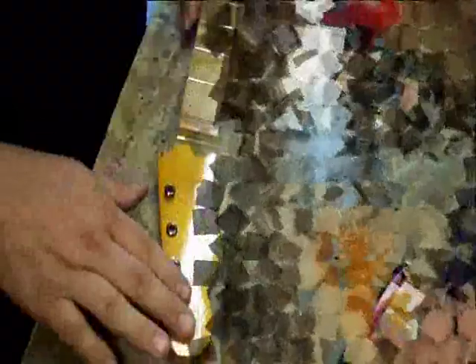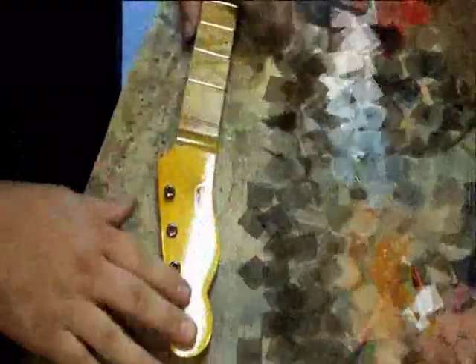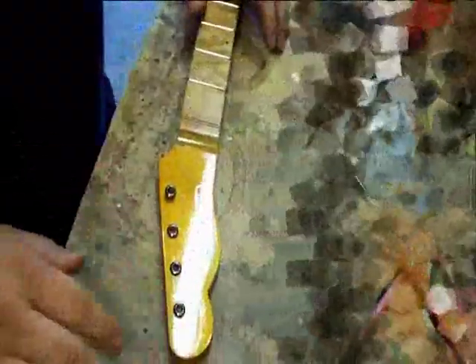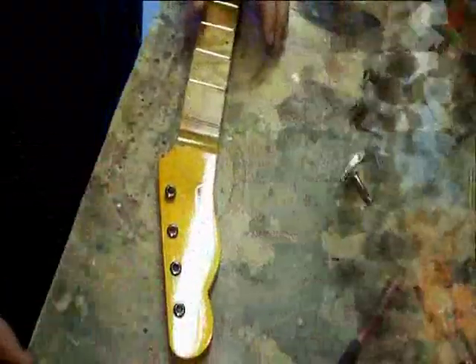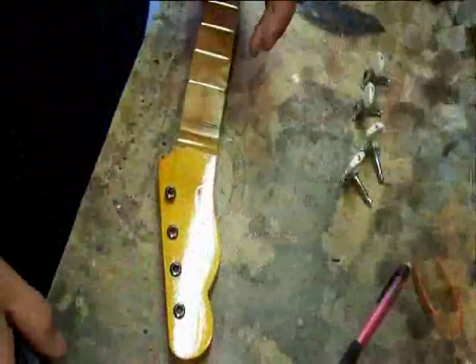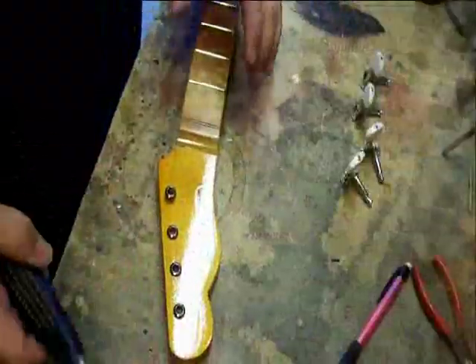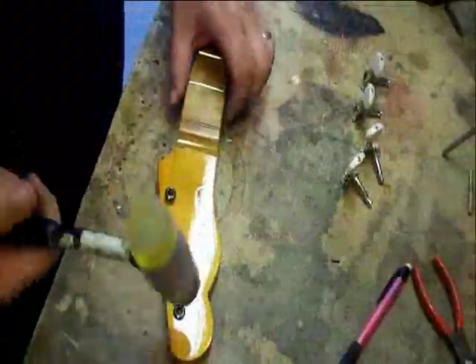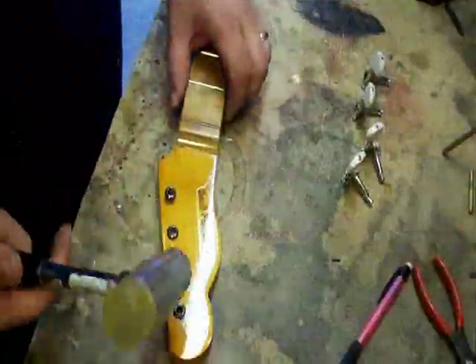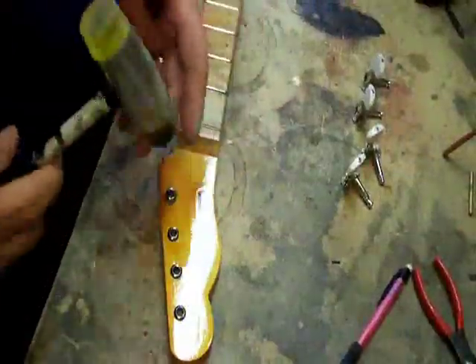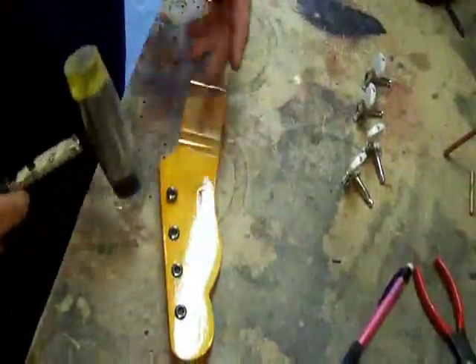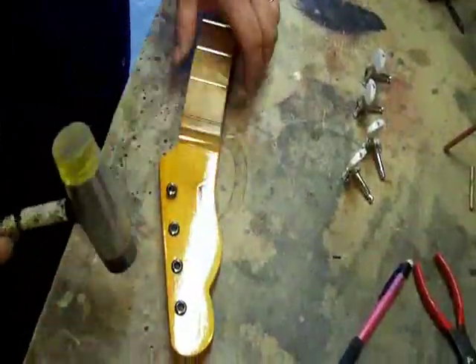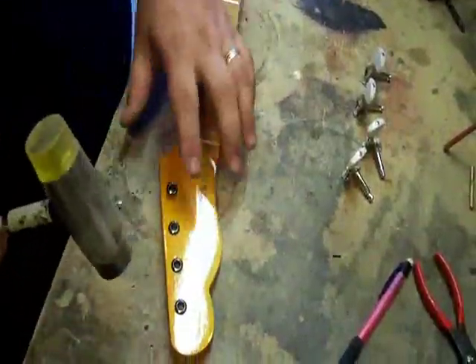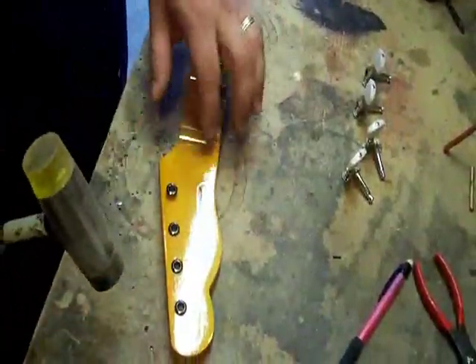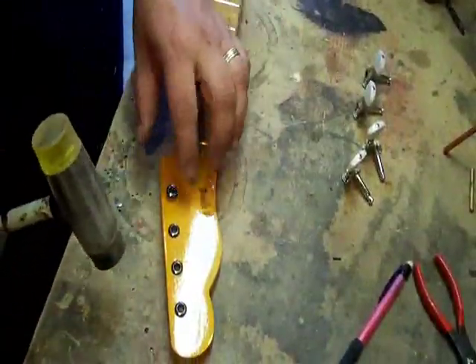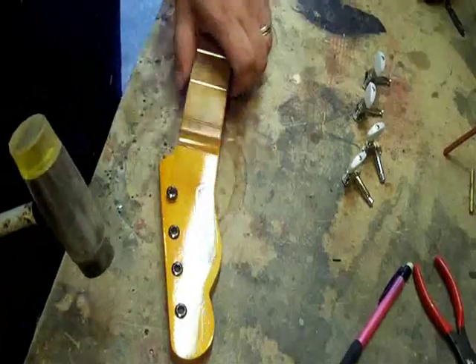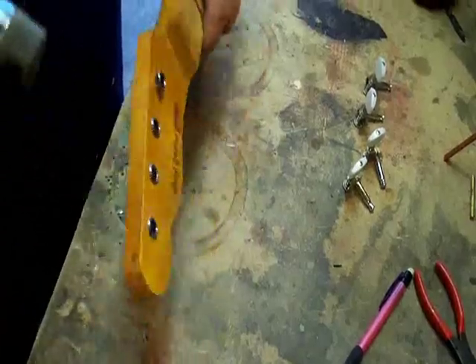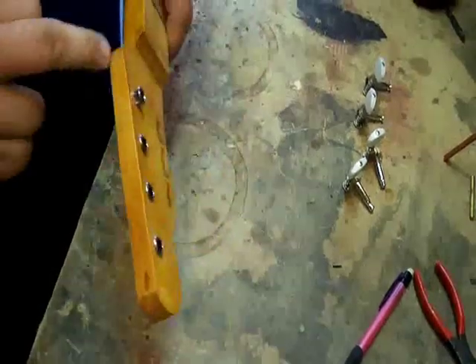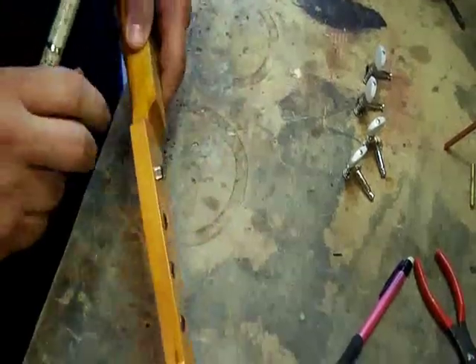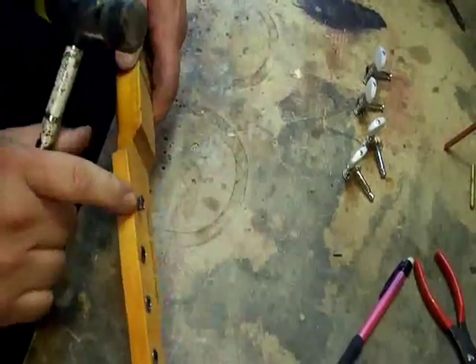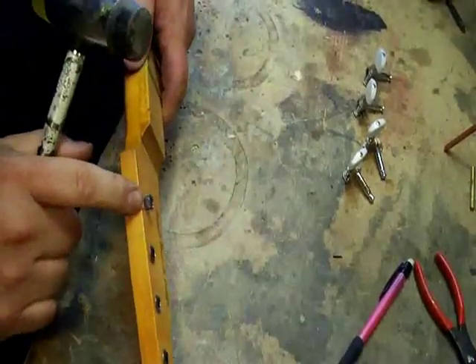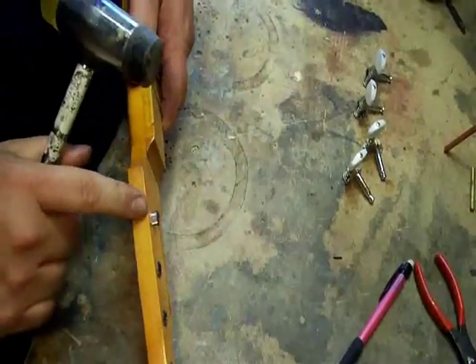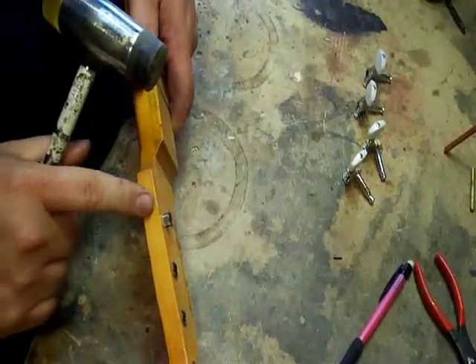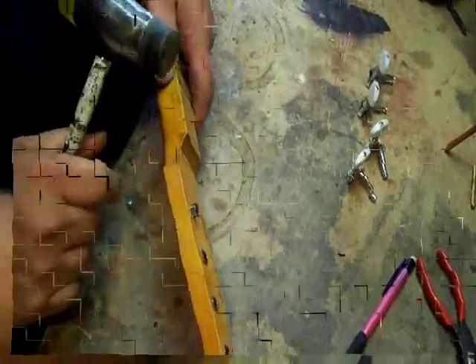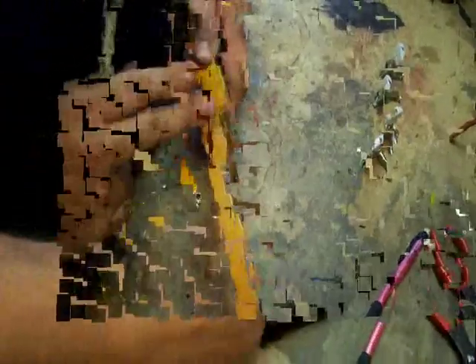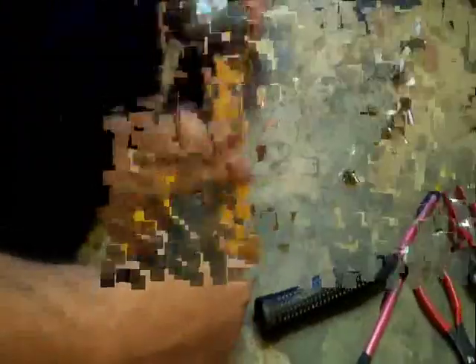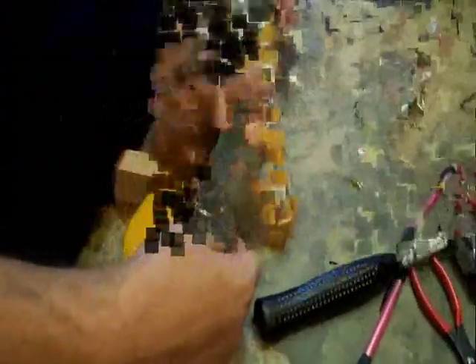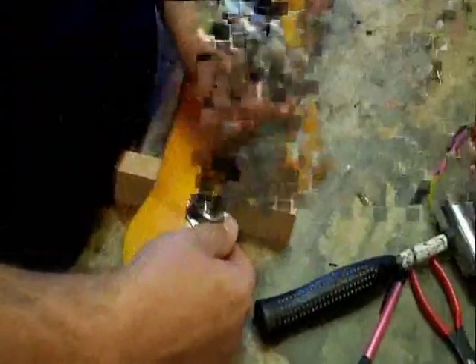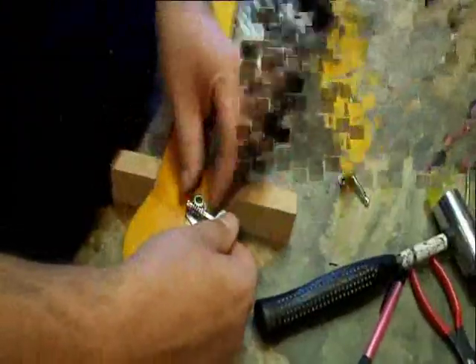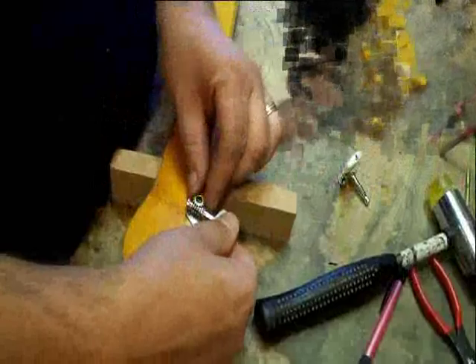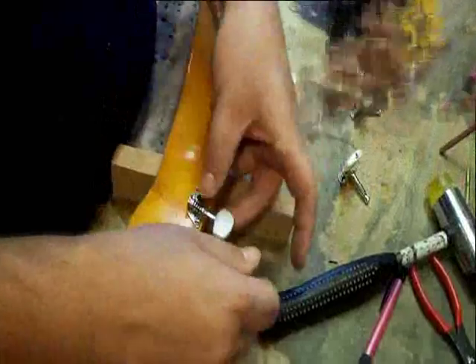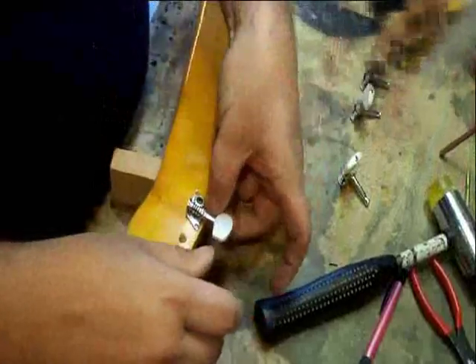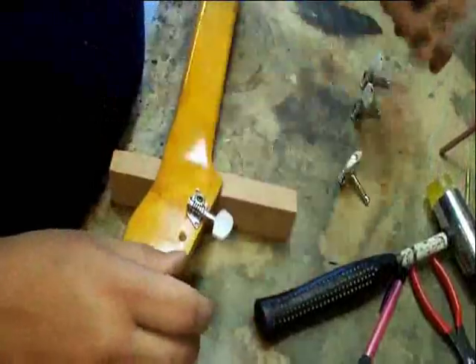Putting the bushings in is just as simple as tapping them in with a plastic or rubber-faced hammer. They should fit snug. You shouldn't just be able to drop it in, otherwise you may have to glue it. It should be a pressure fit.